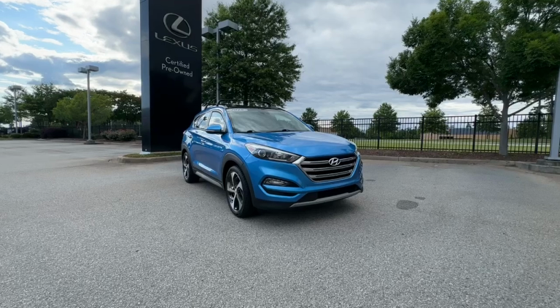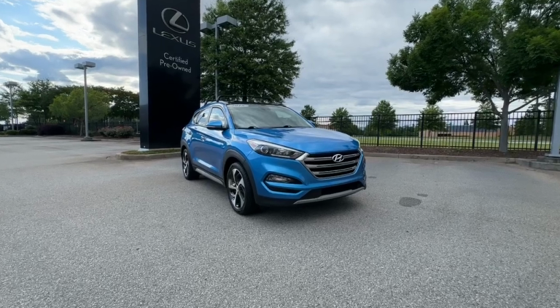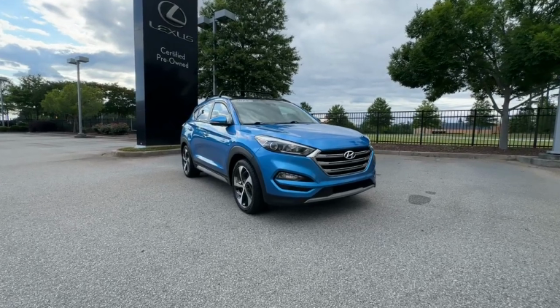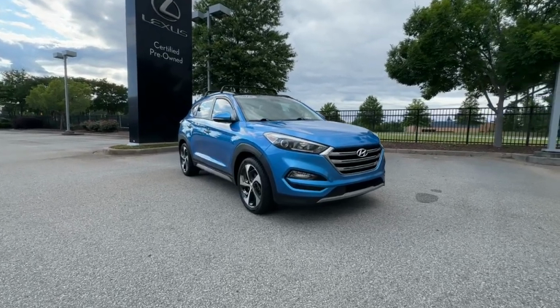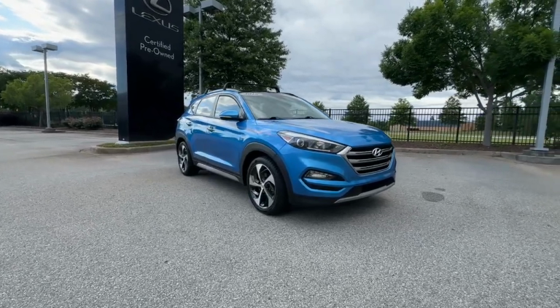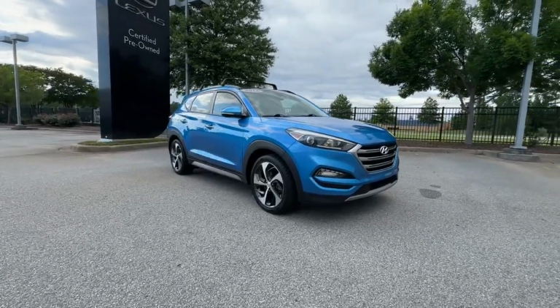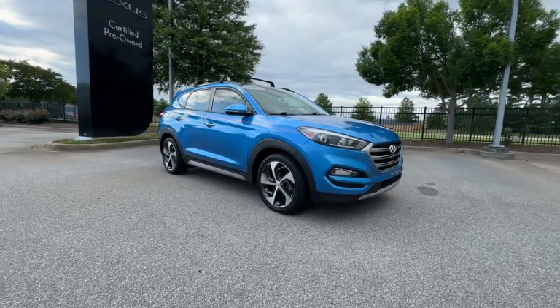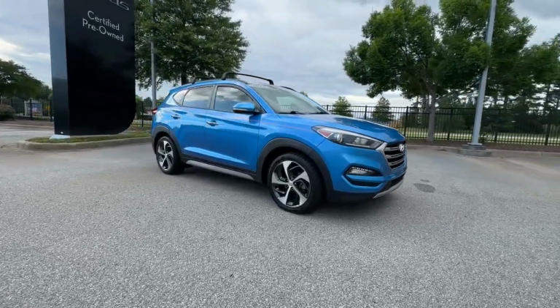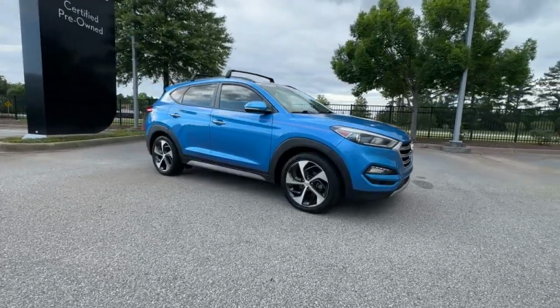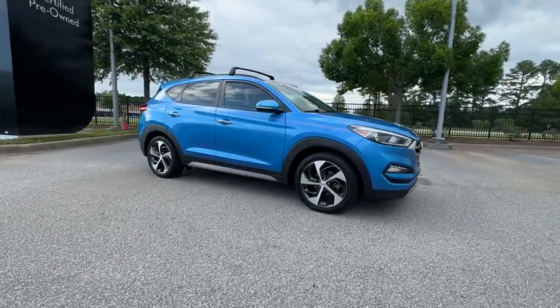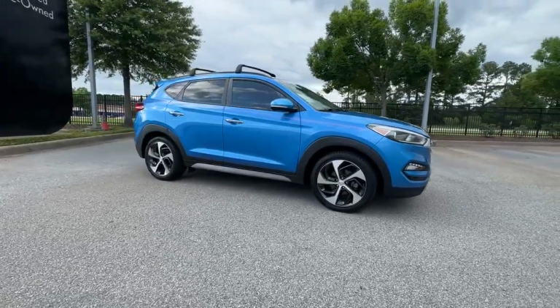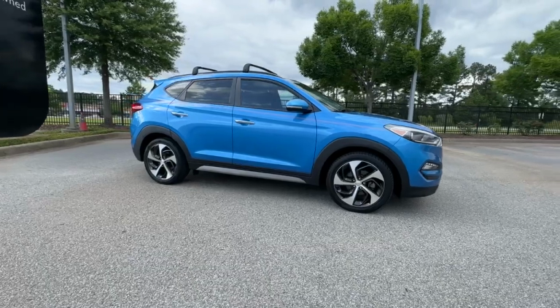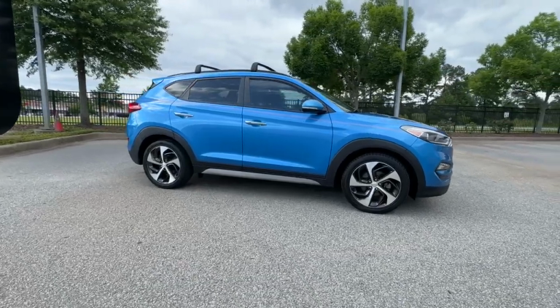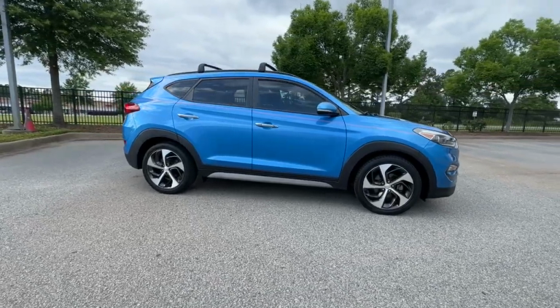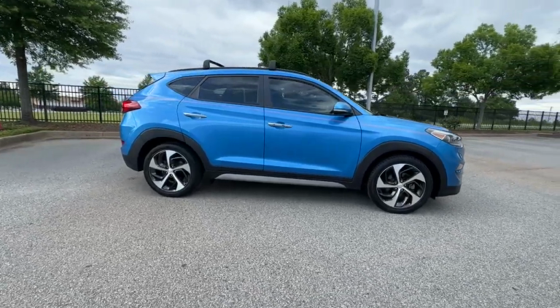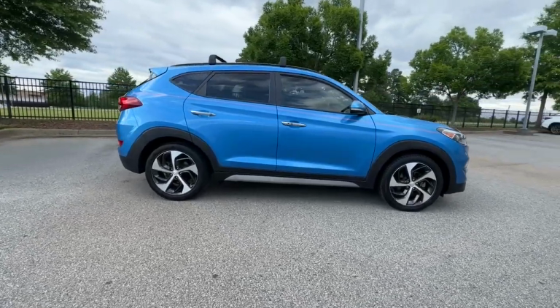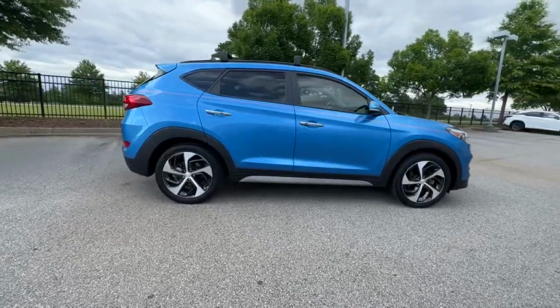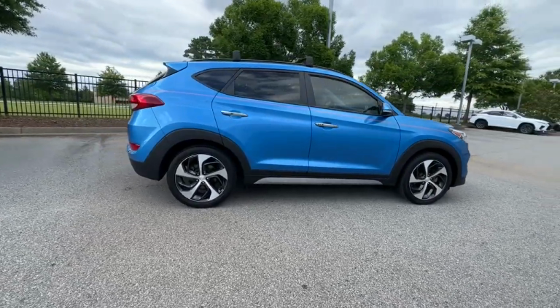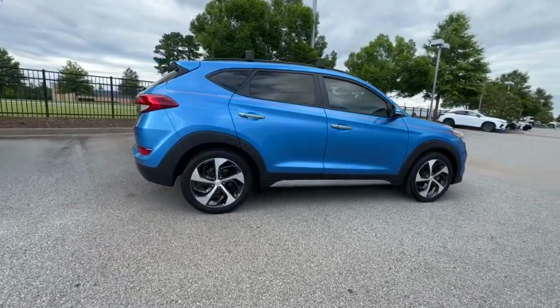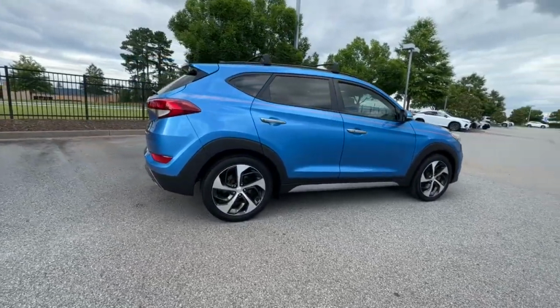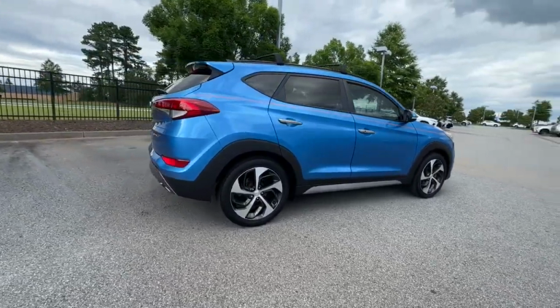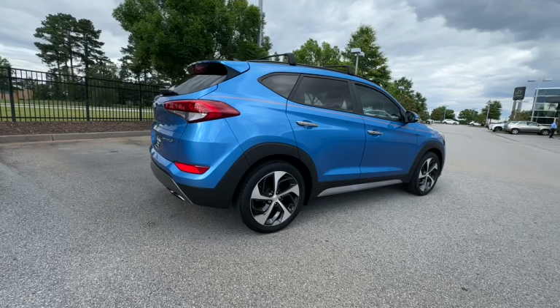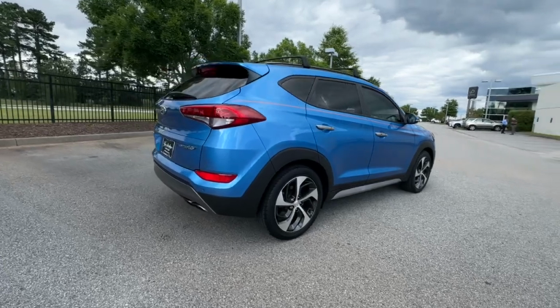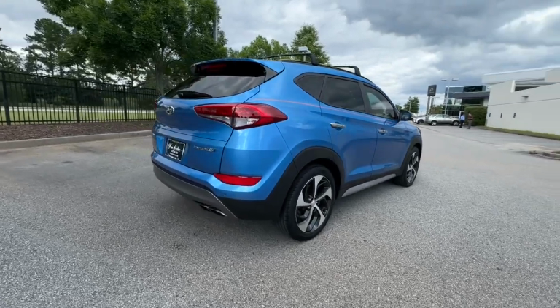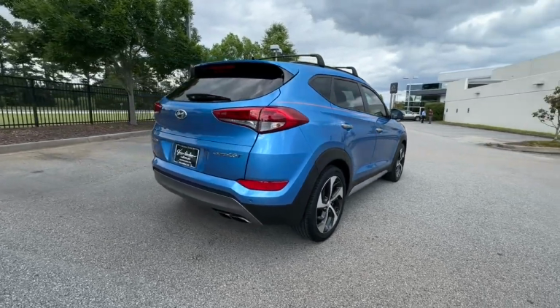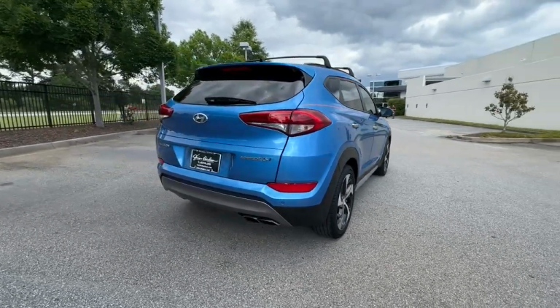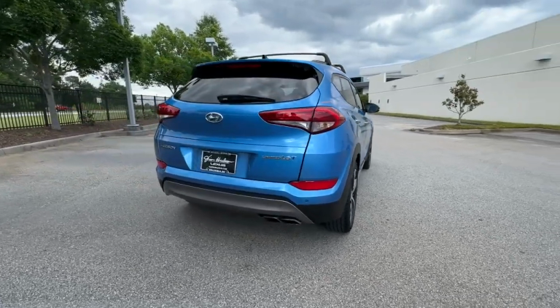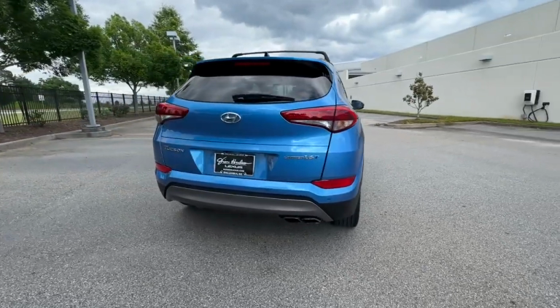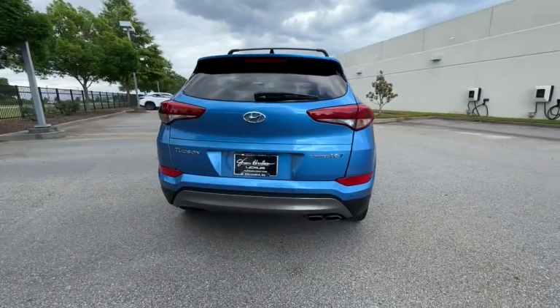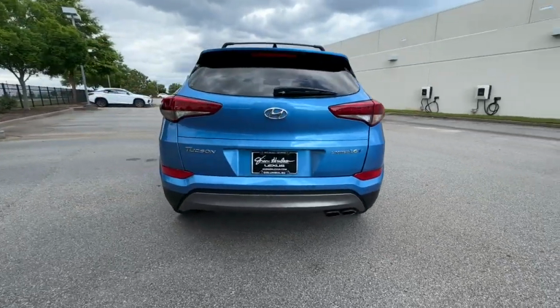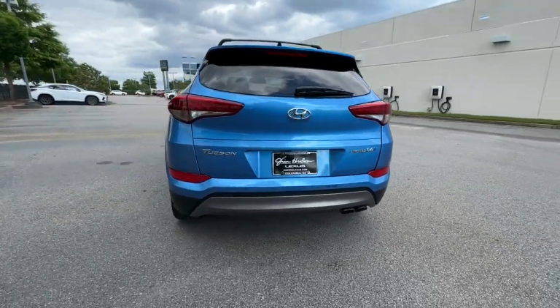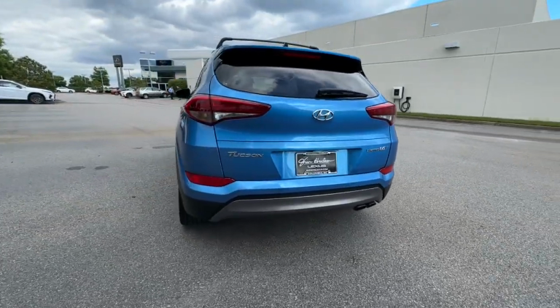Go home happy with the 2018 Hyundai Tucson. This vehicle is an outstanding buy with fewer than 110,000 miles on the odometer. Give yourself the quality and comfort you deserve with this refined Hyundai Tucson.